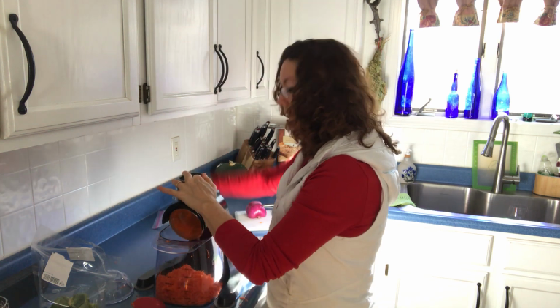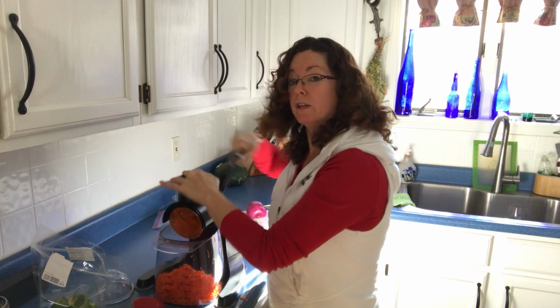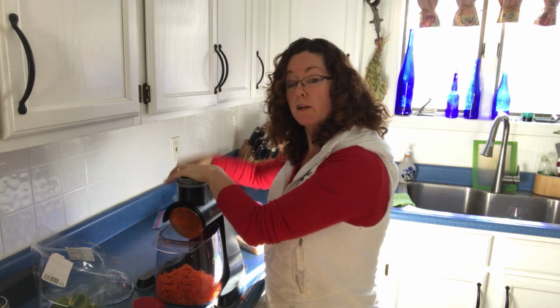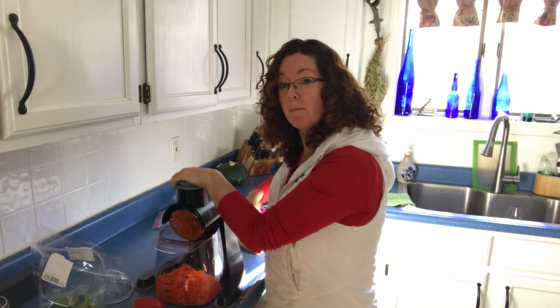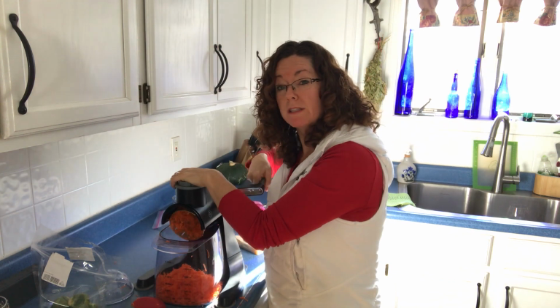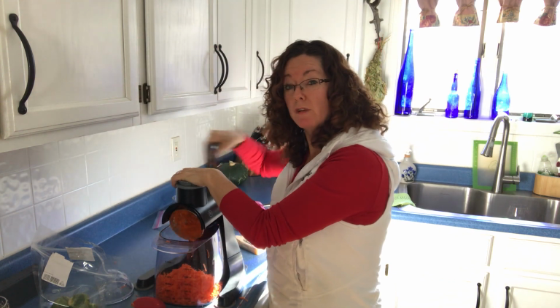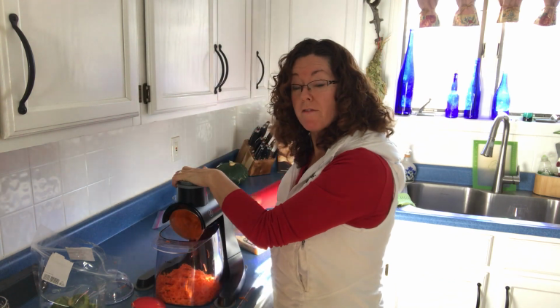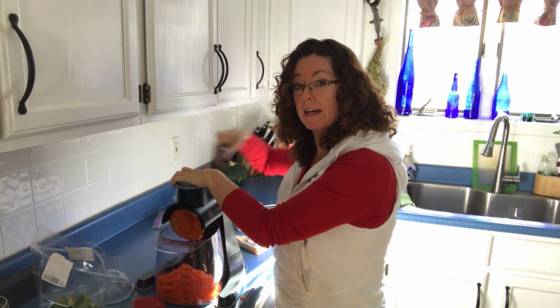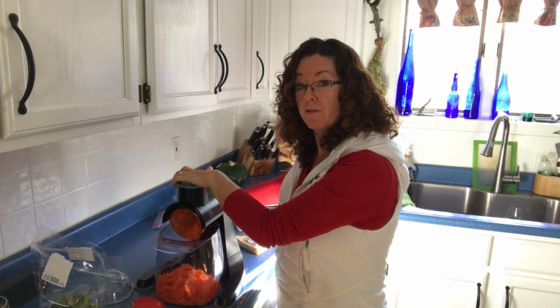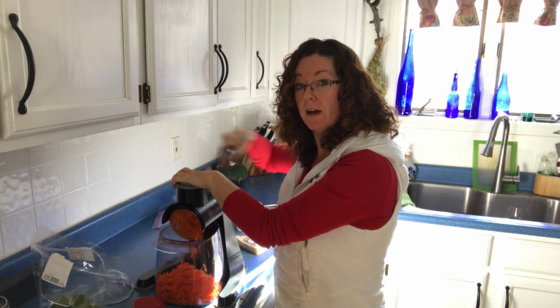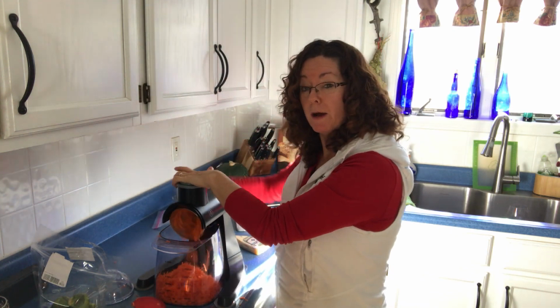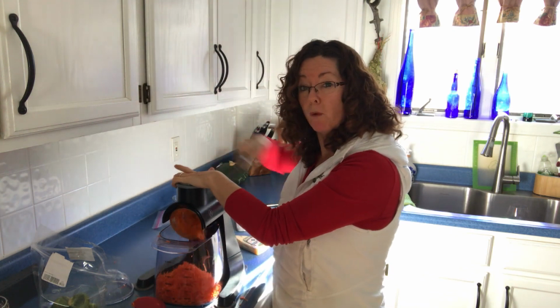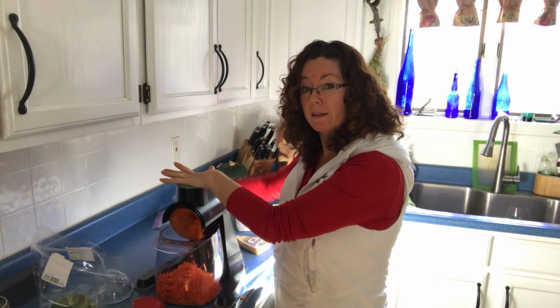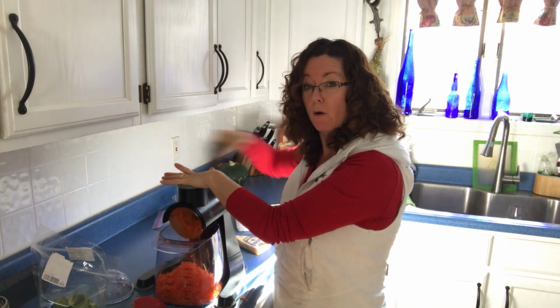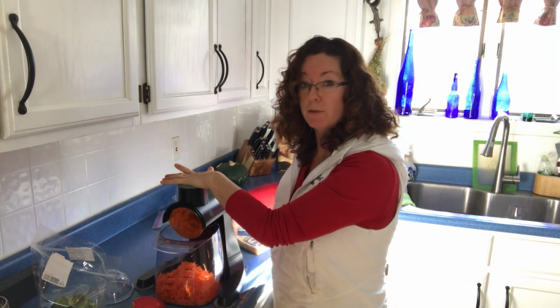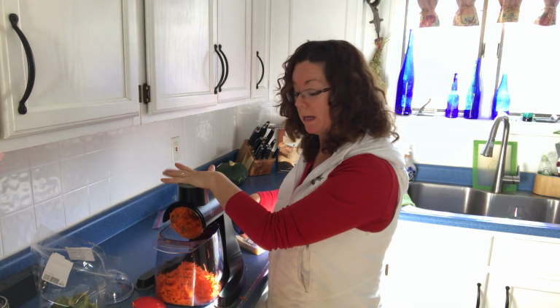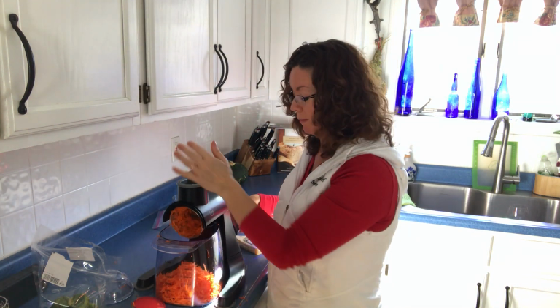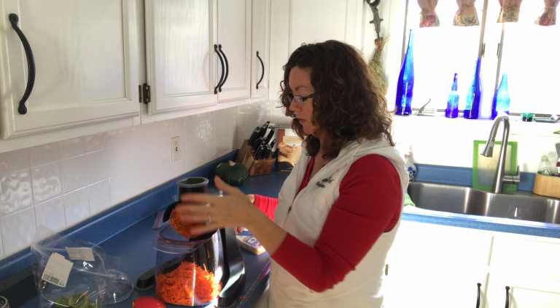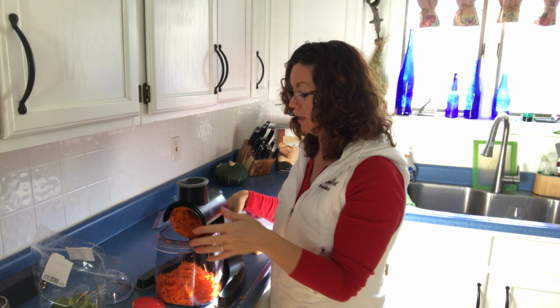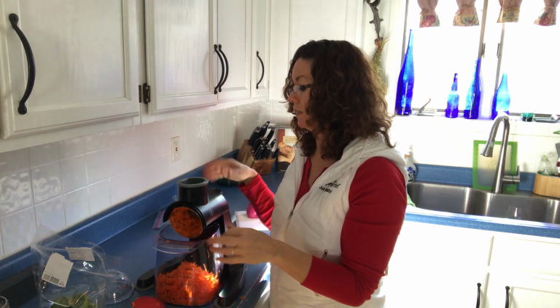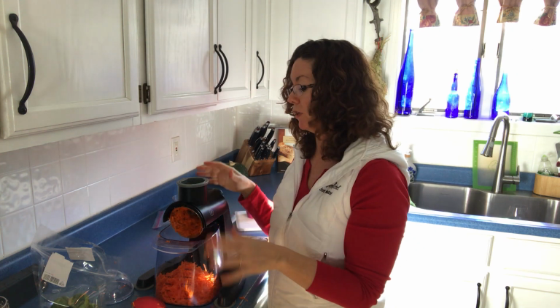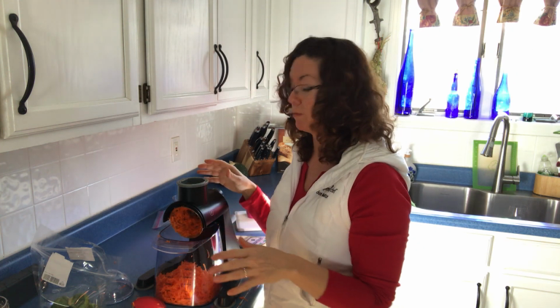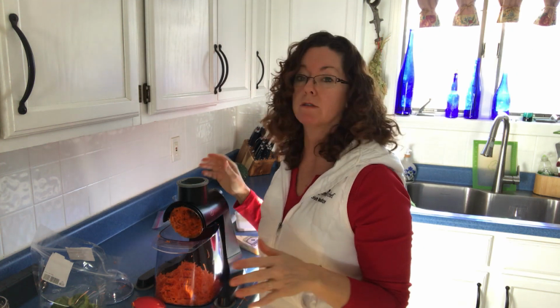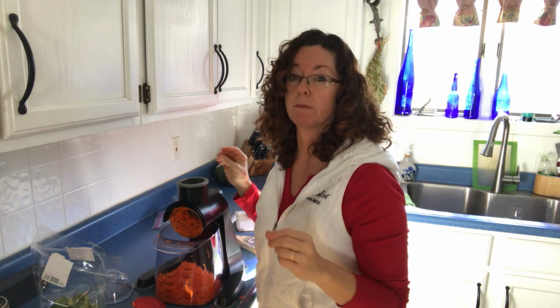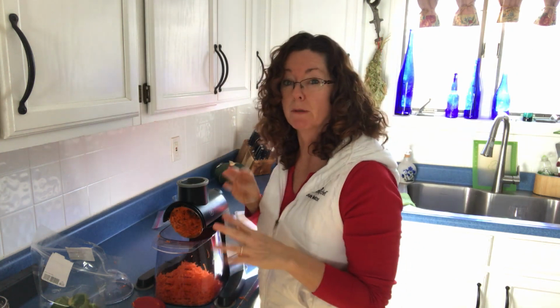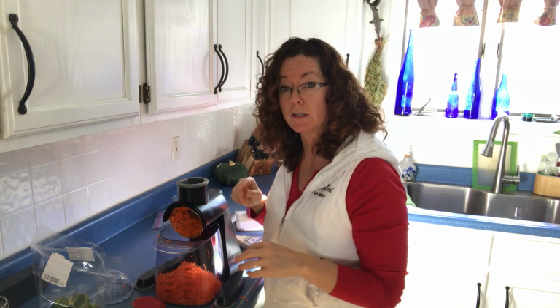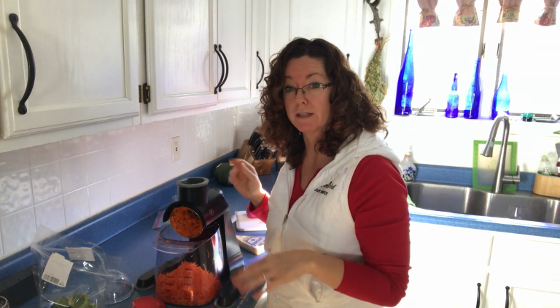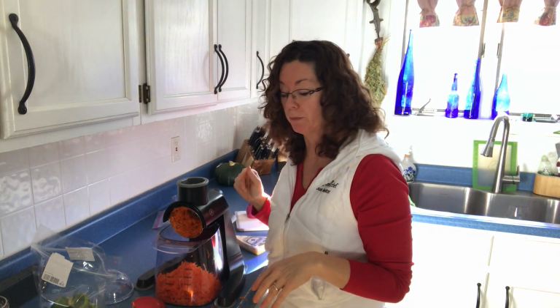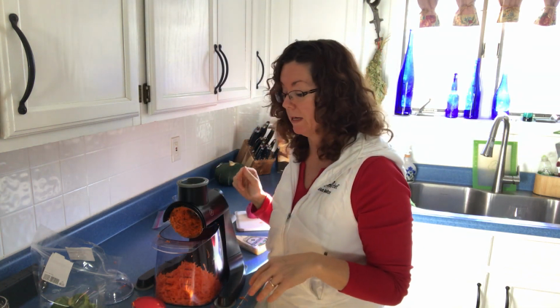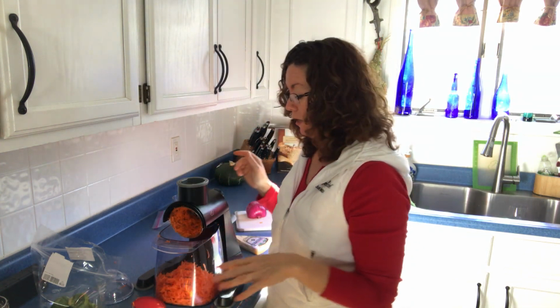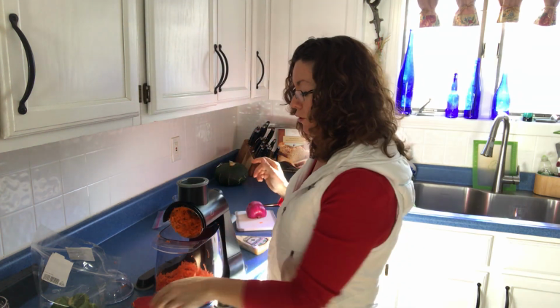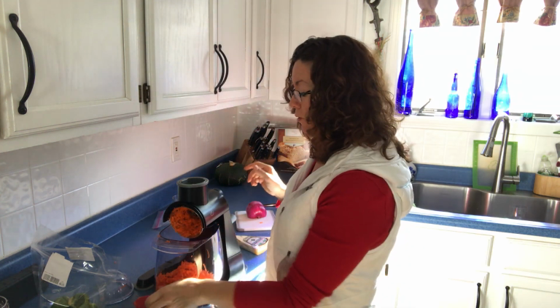You can get your prep work done really fast for the week. So I'm shredding up a bunch of carrots and brussel sprouts. I'm going to do some onions on a different blade to show you.